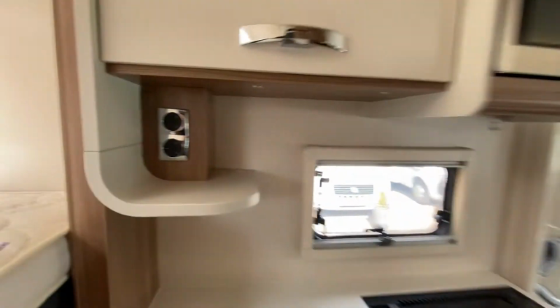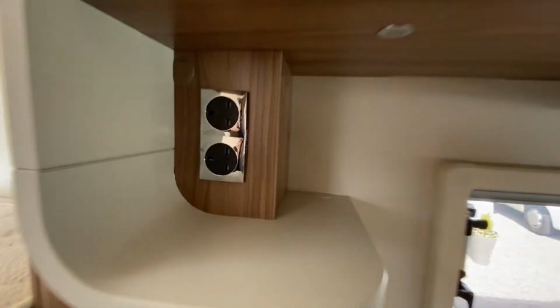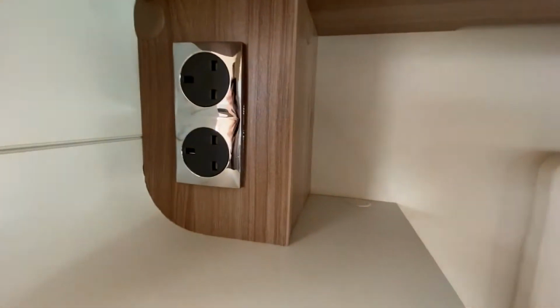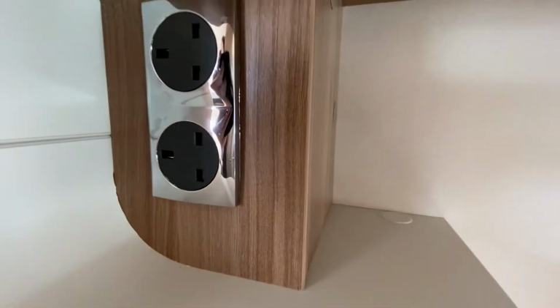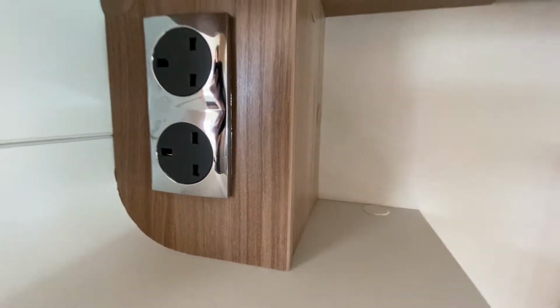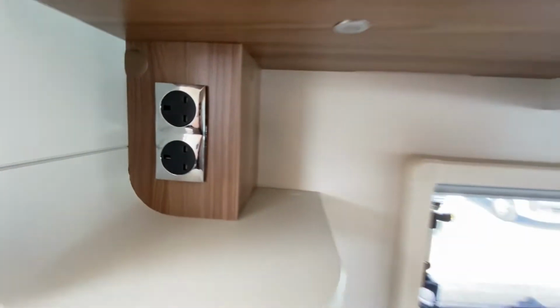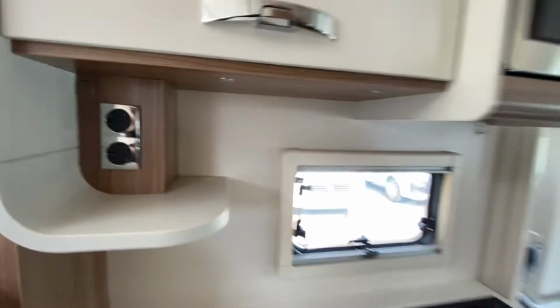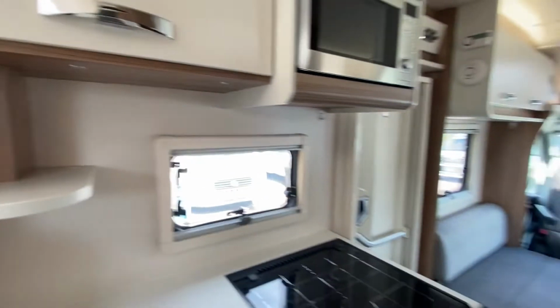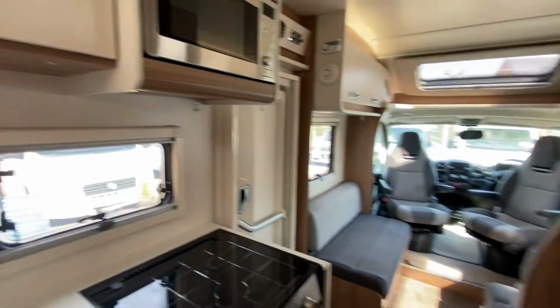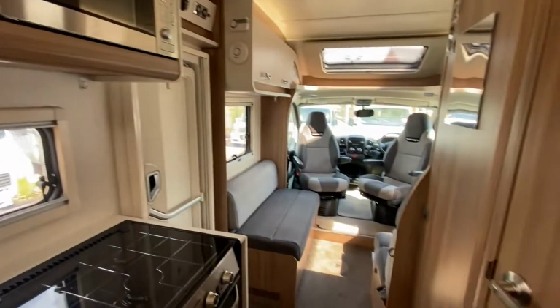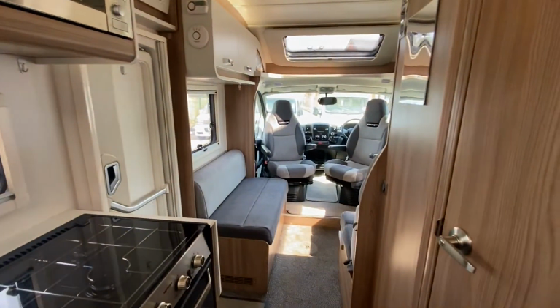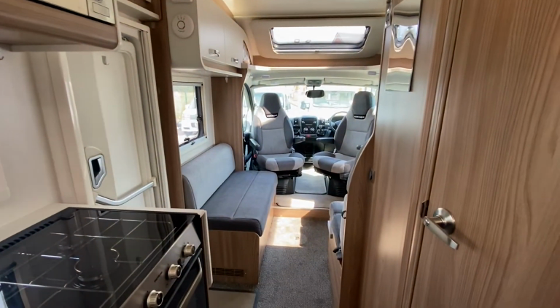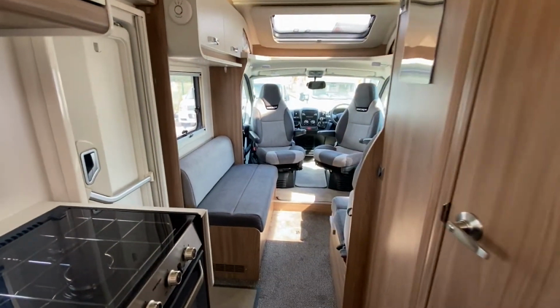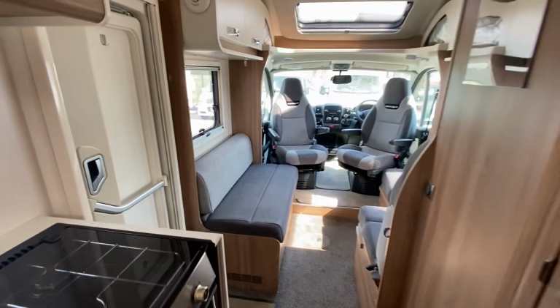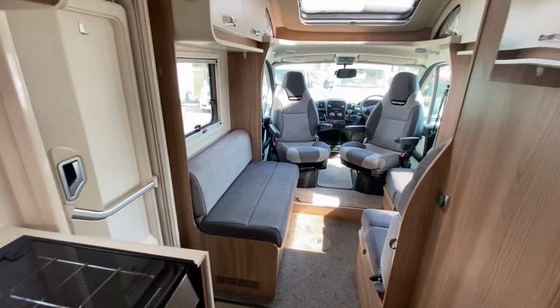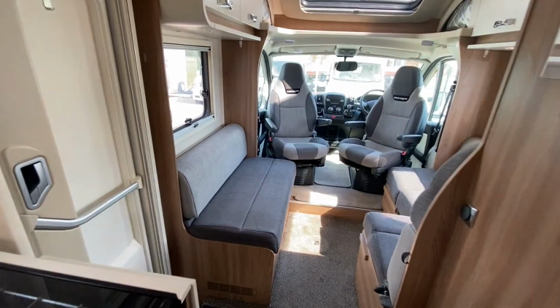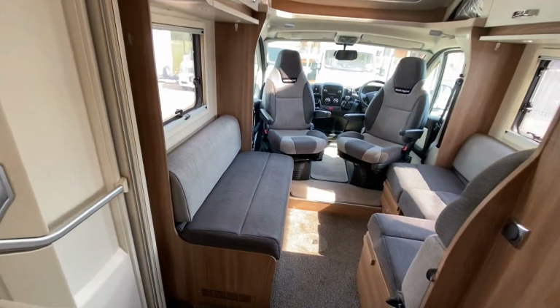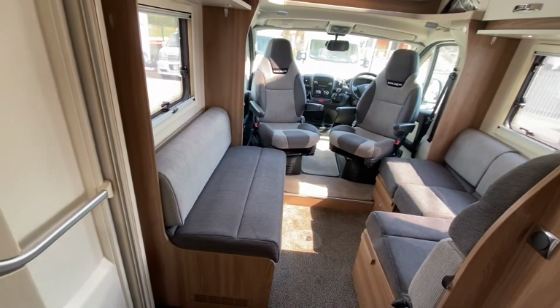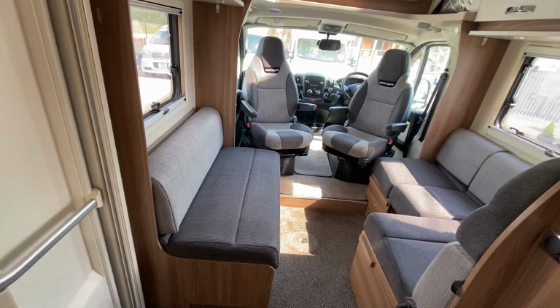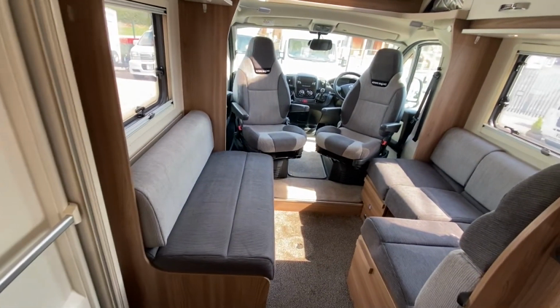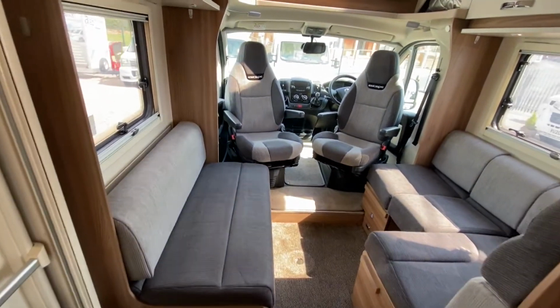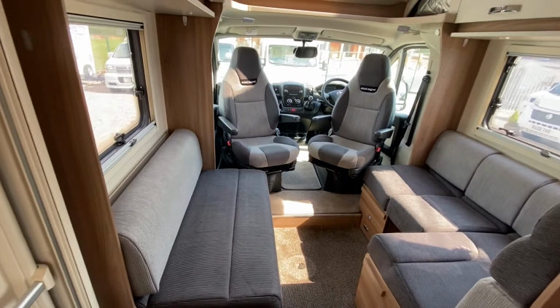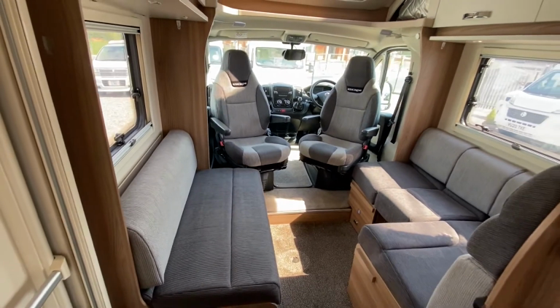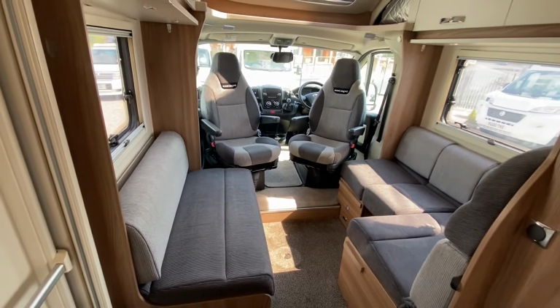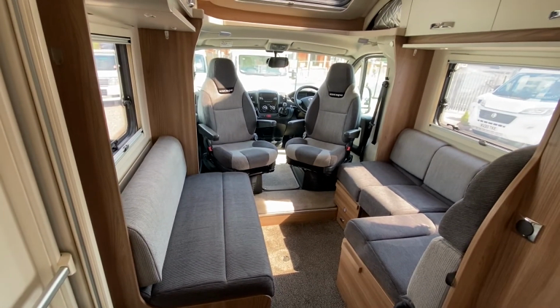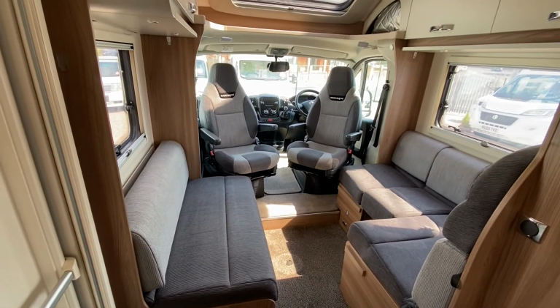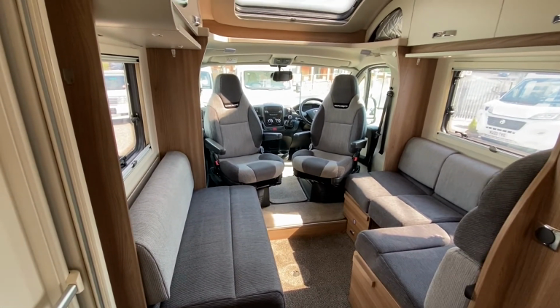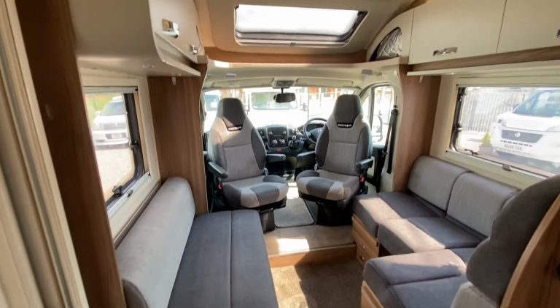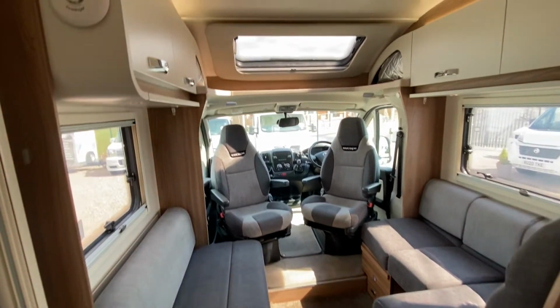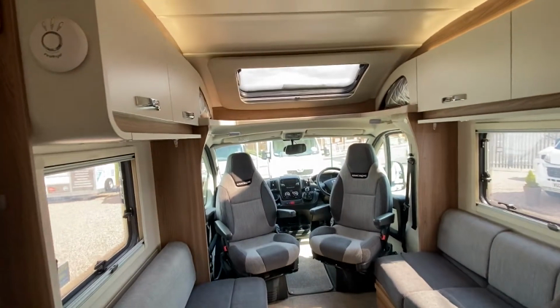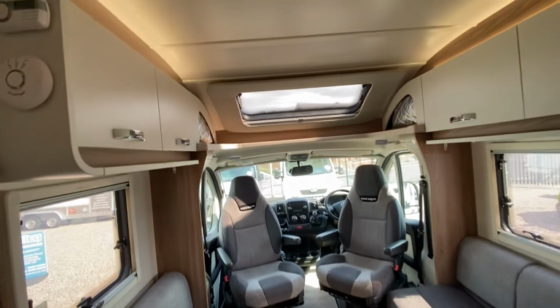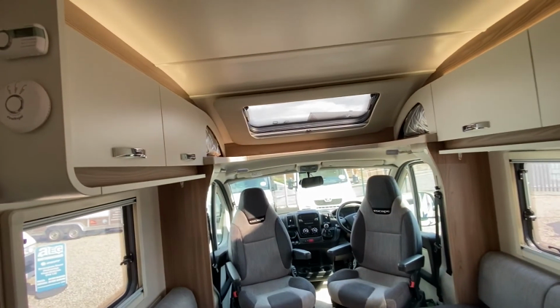There are lots of plug sockets dotted around. It's a lovely space in here — lovely and sociable. There's also a big skylight.